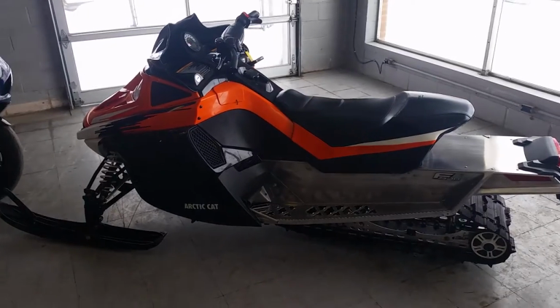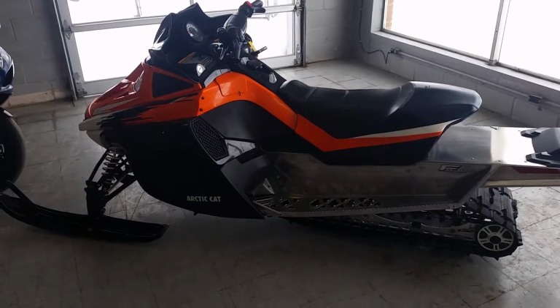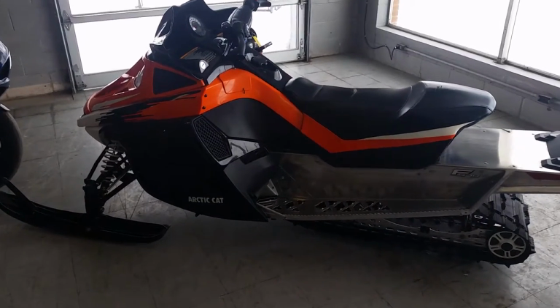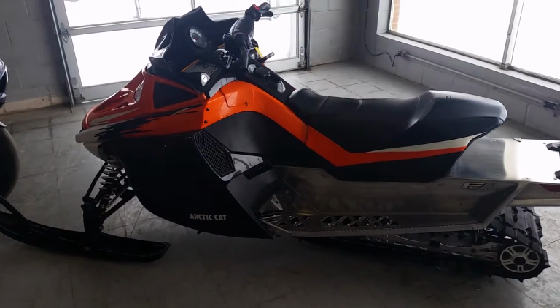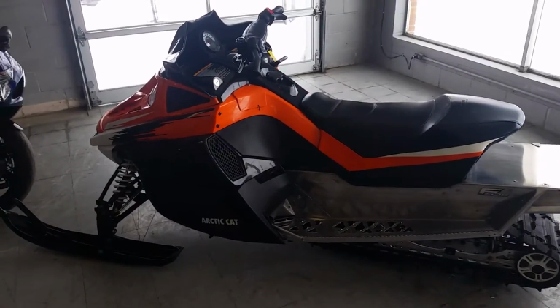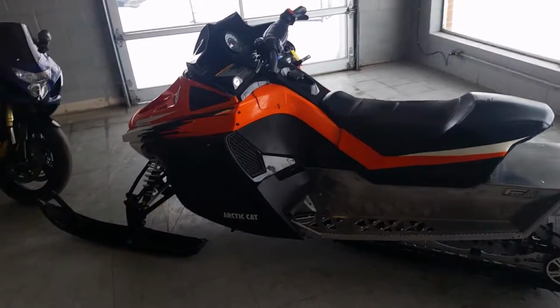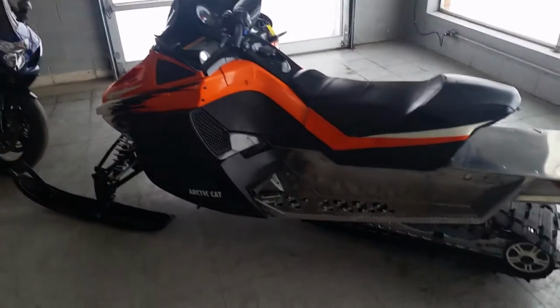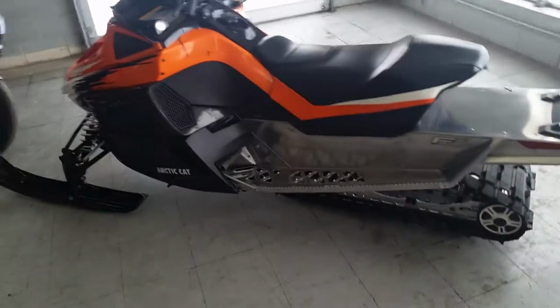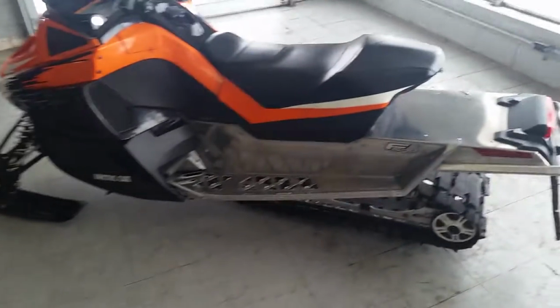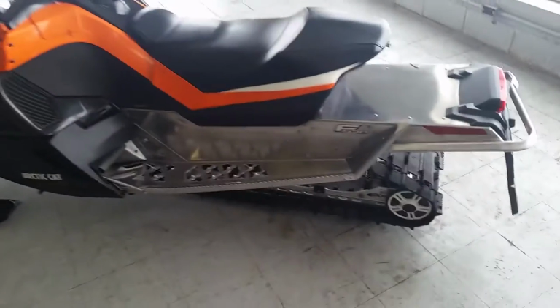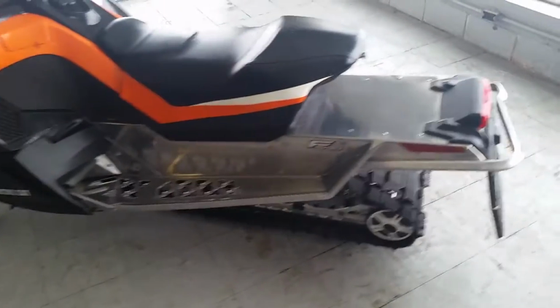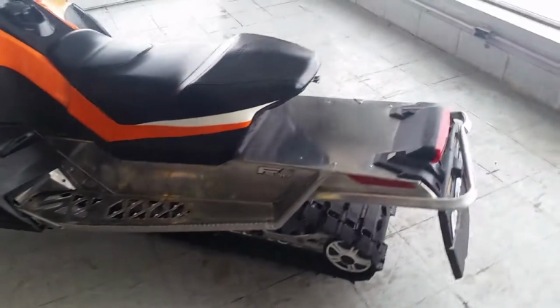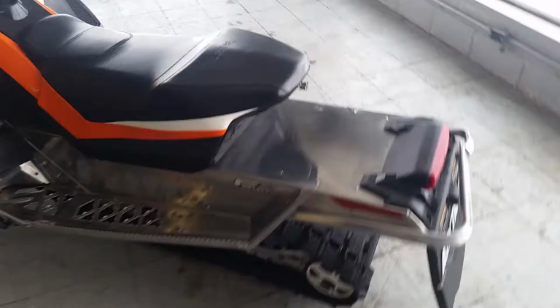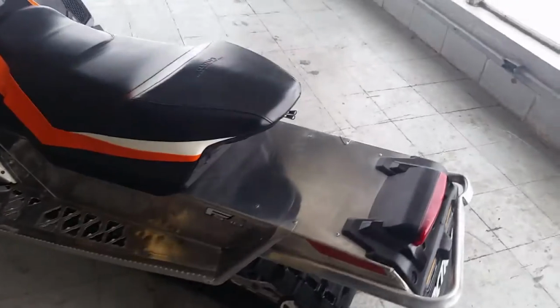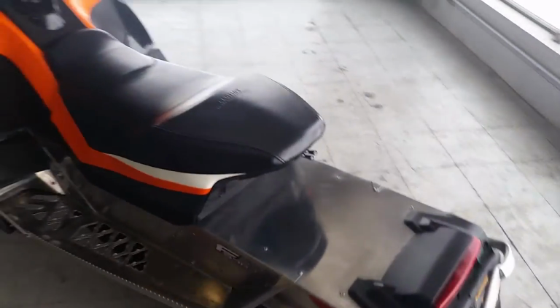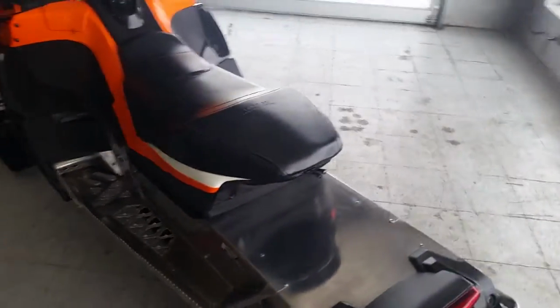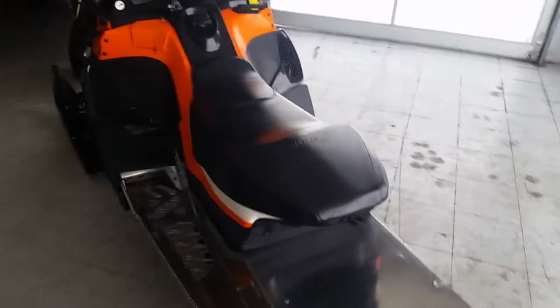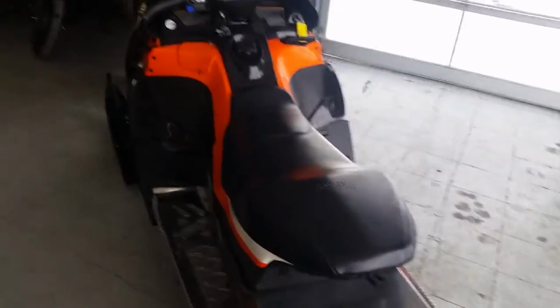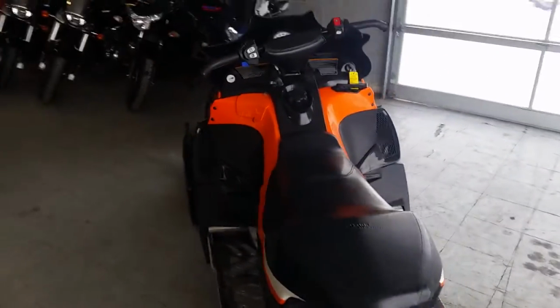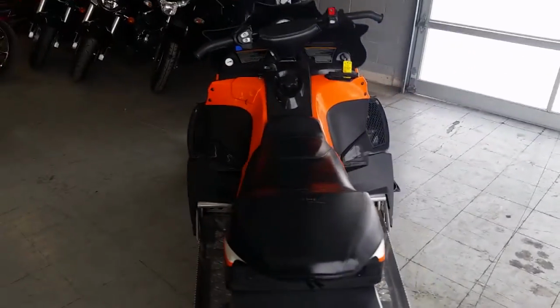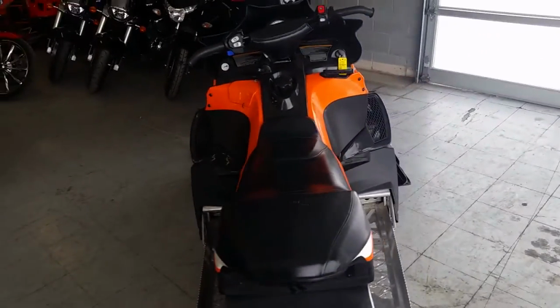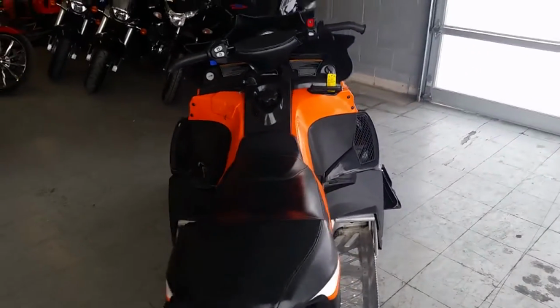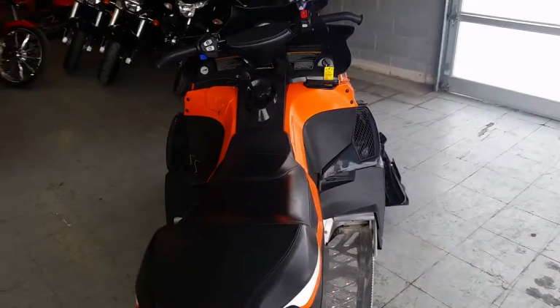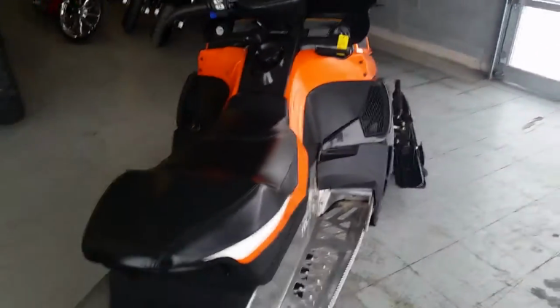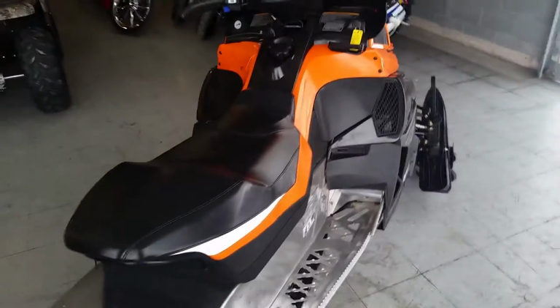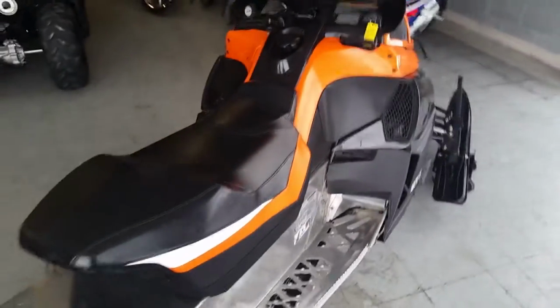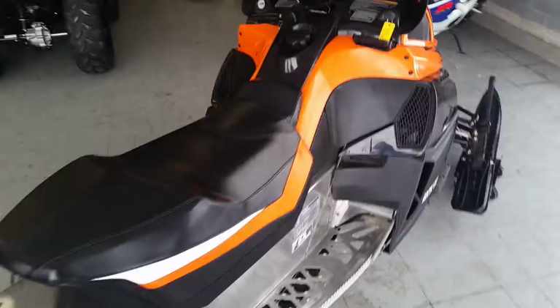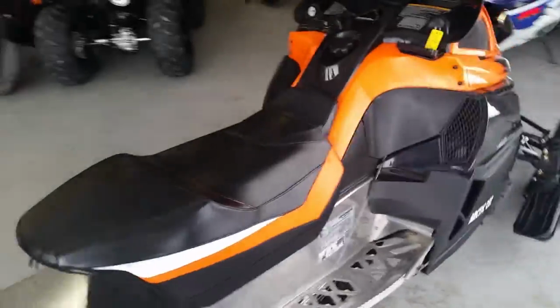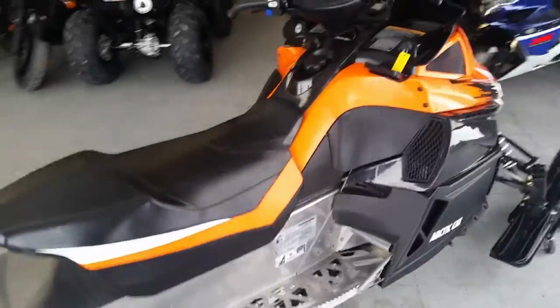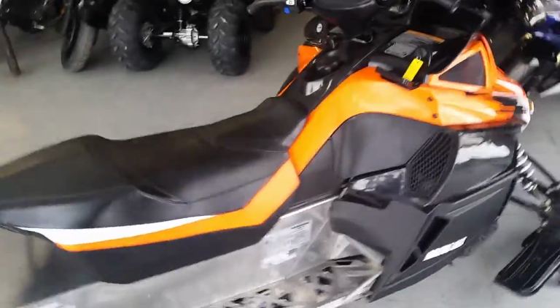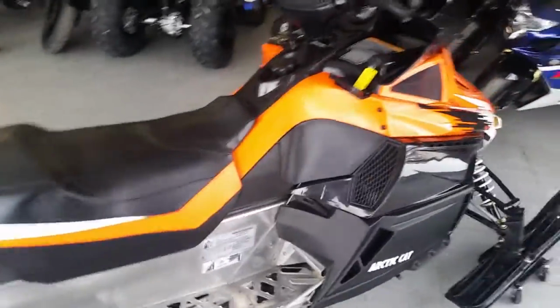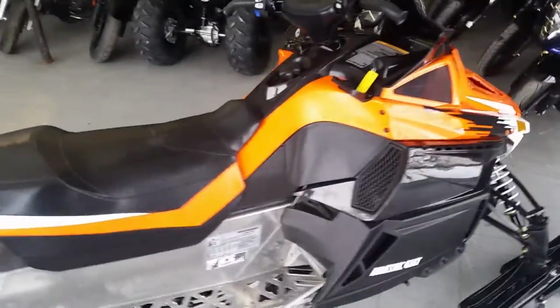Anybody looking for a great late-season sale, we got one here. It's a 2013 Arctic Cat F570 Snowmobile for sale. We got this thing priced to move — $49.99 — won't be here long.